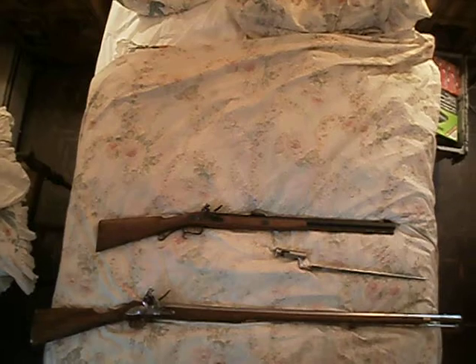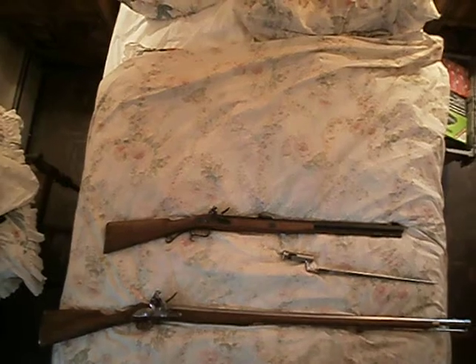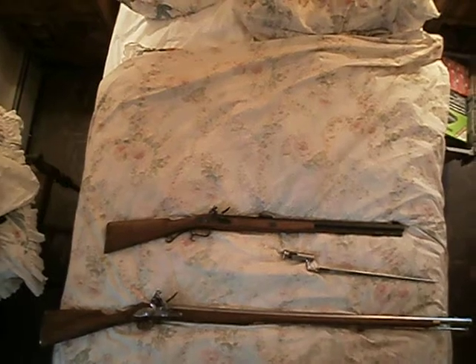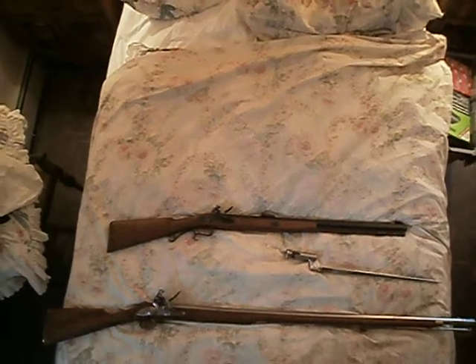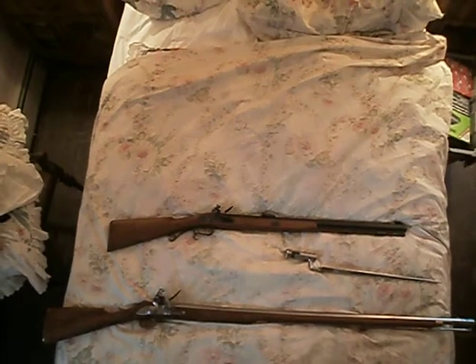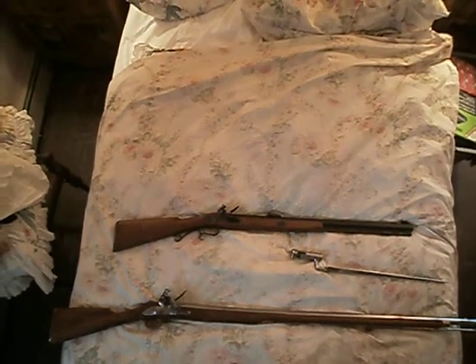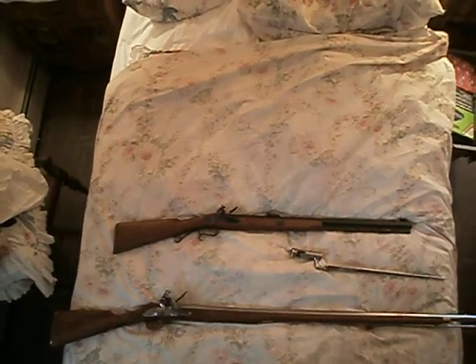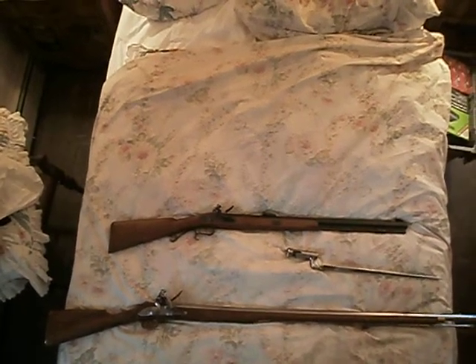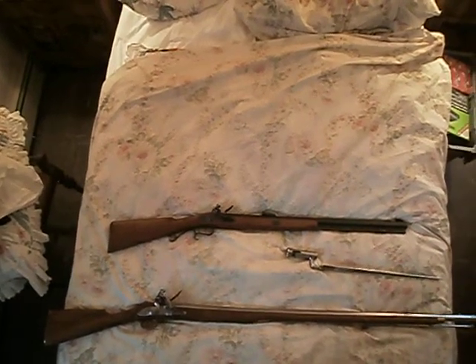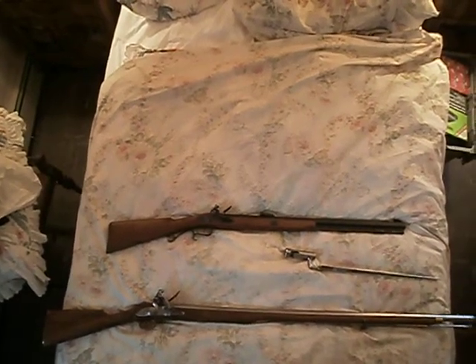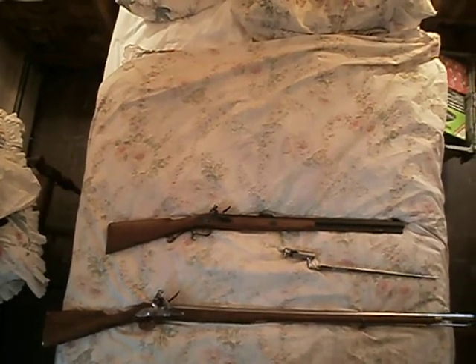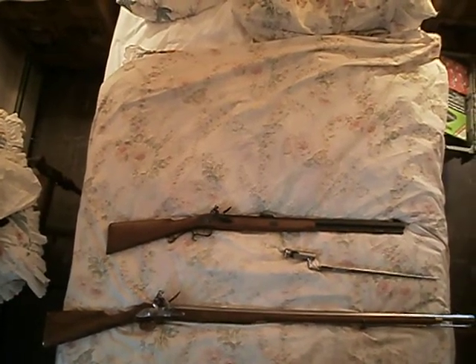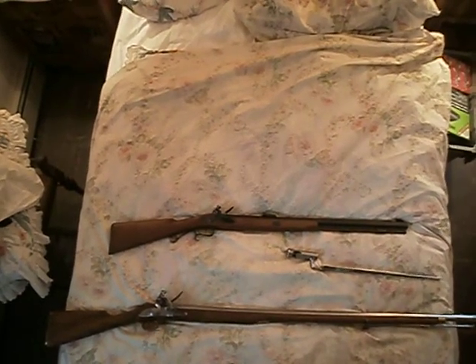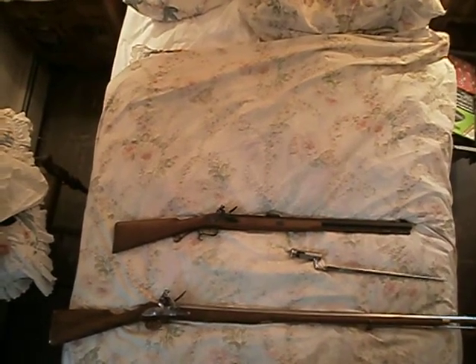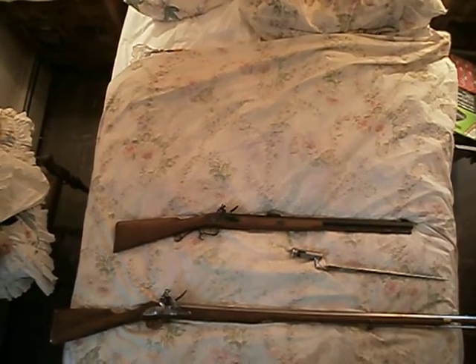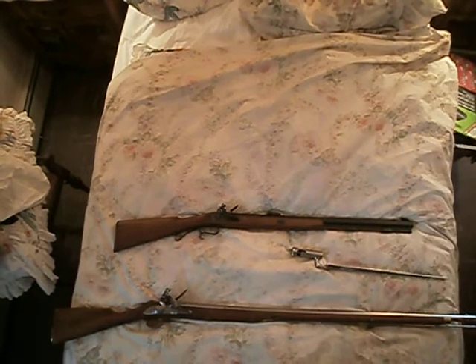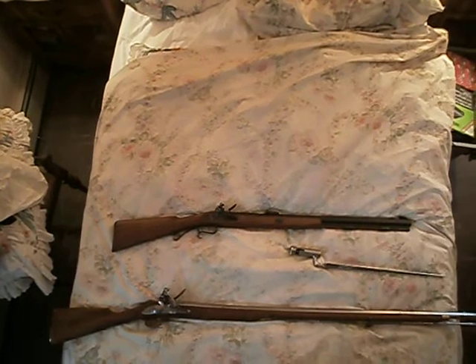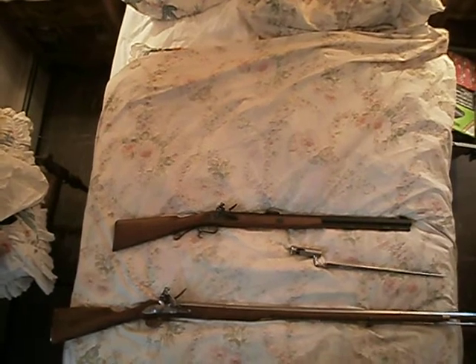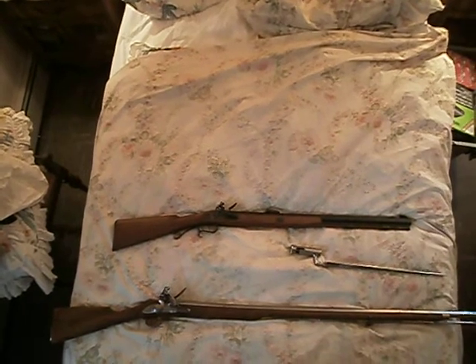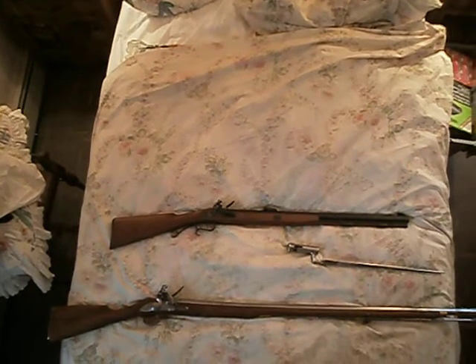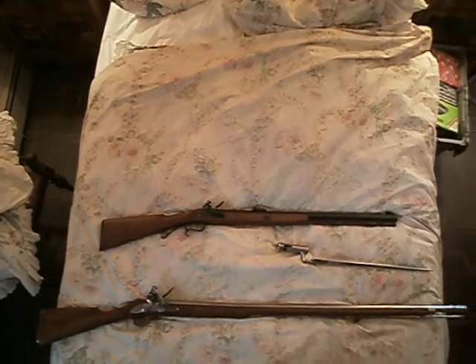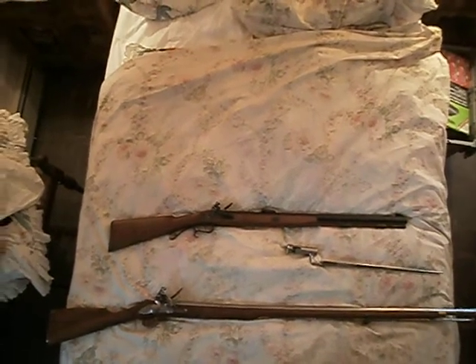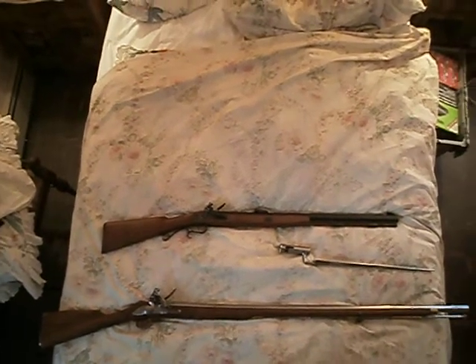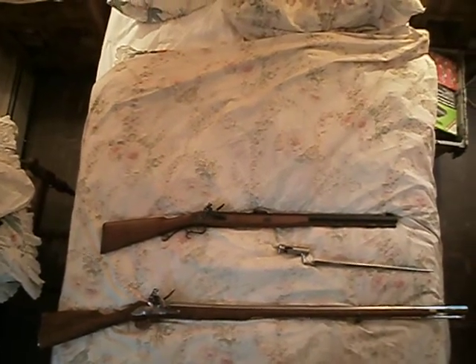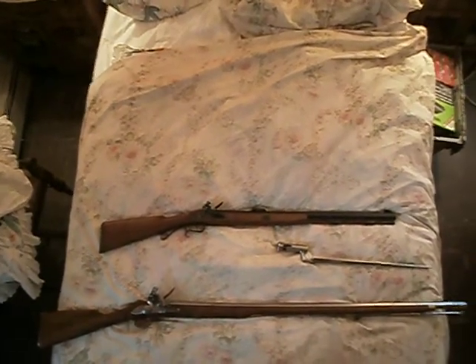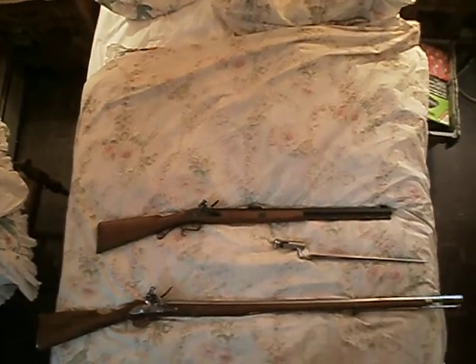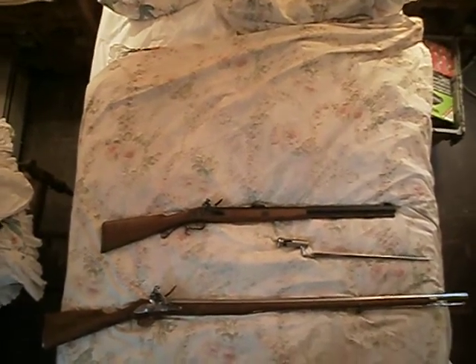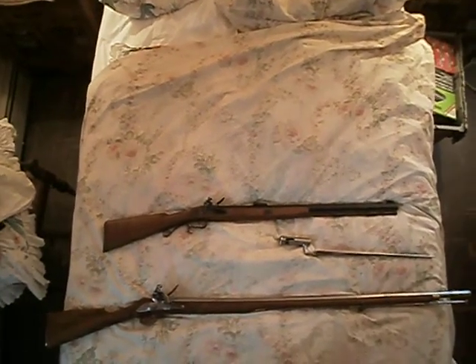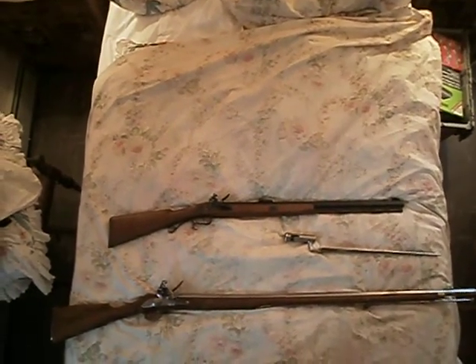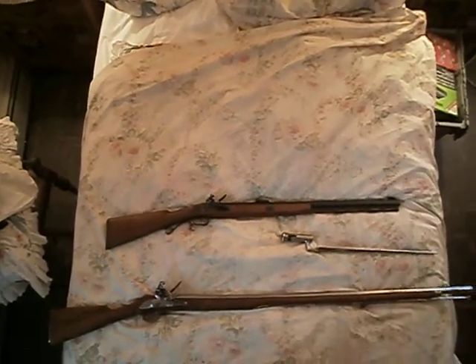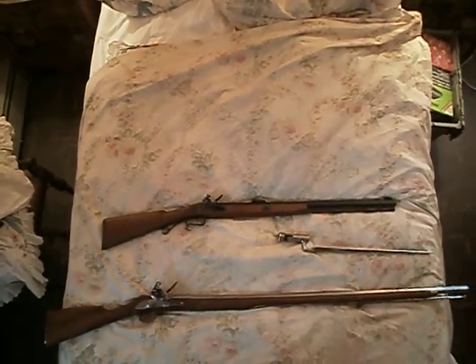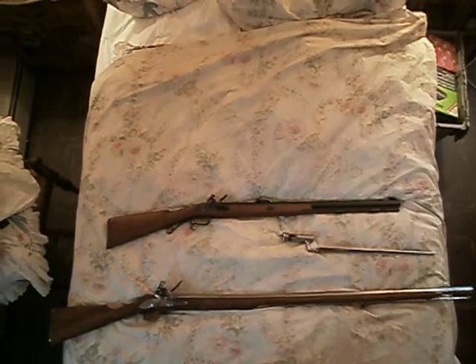Hello, this is Teleocerous, and welcome to part 6 of my series on the evolution of muzzleloader design, based on what I have in my collection. Tonight is the flintlocks.